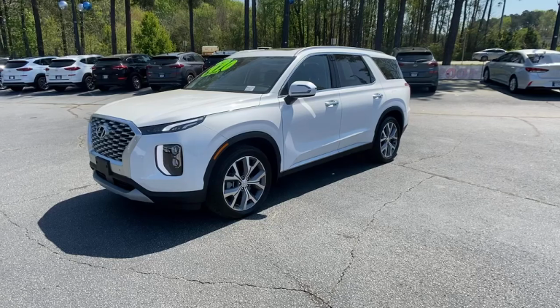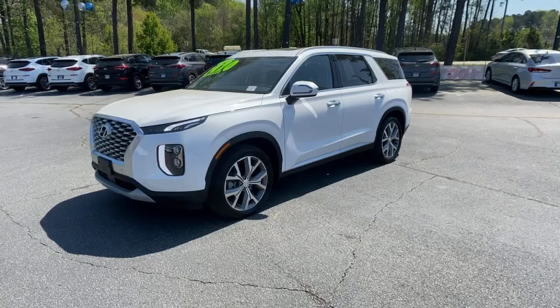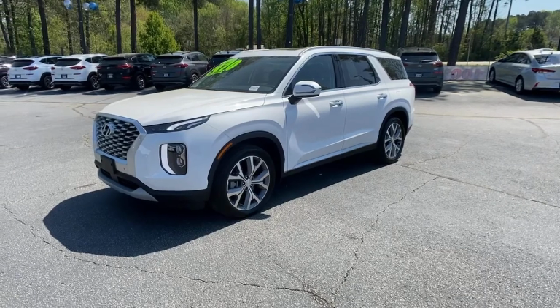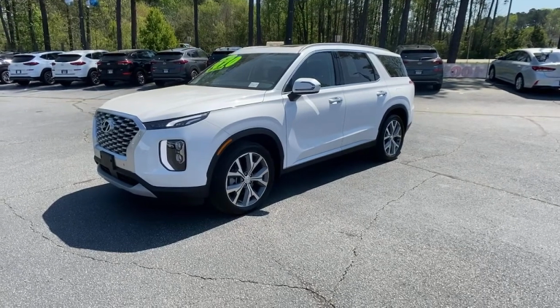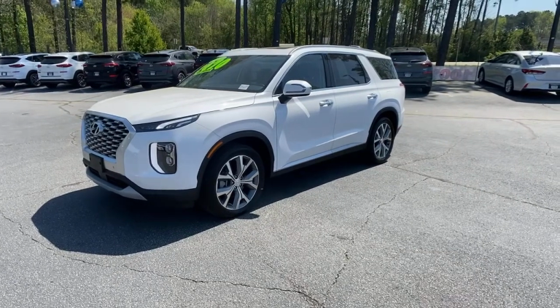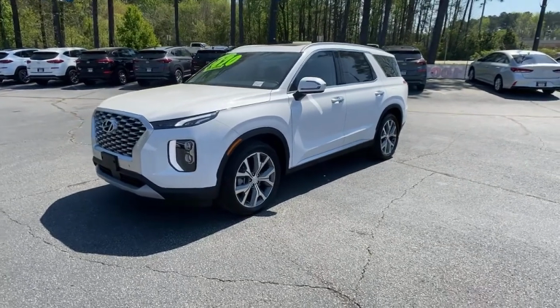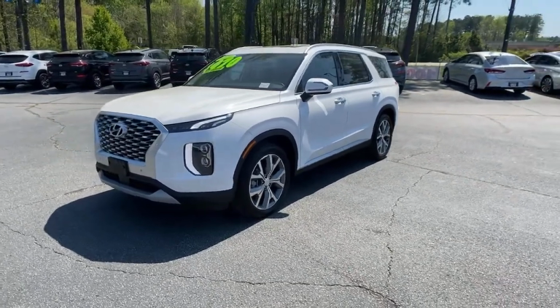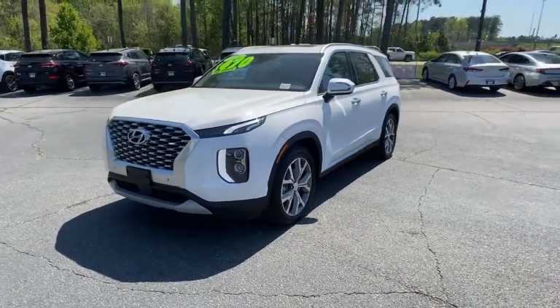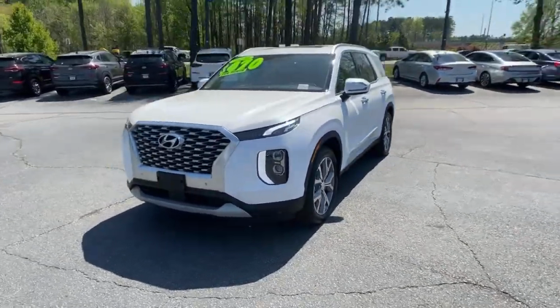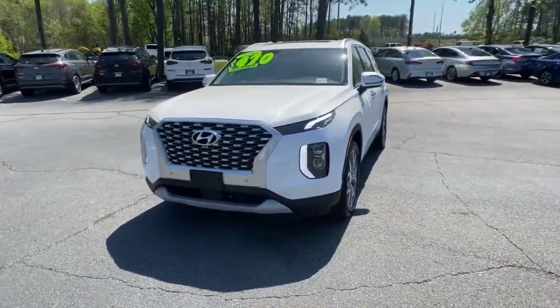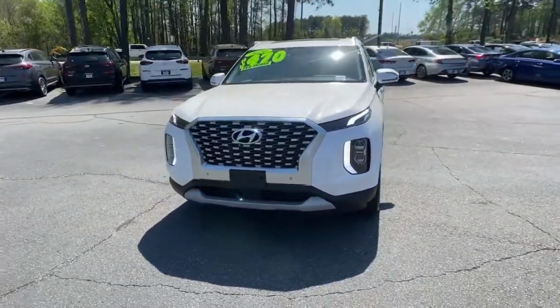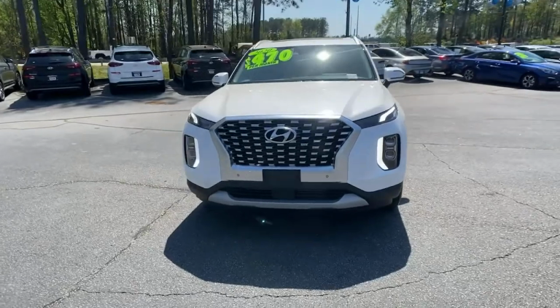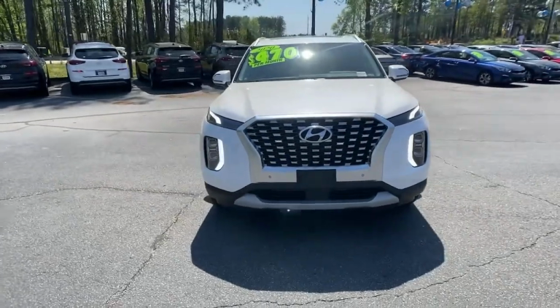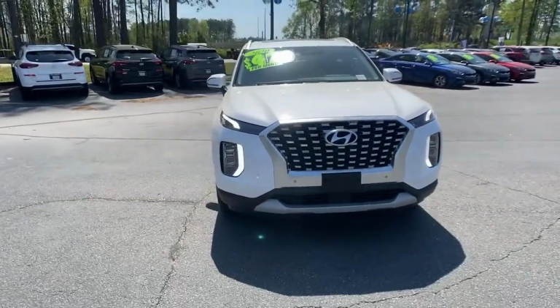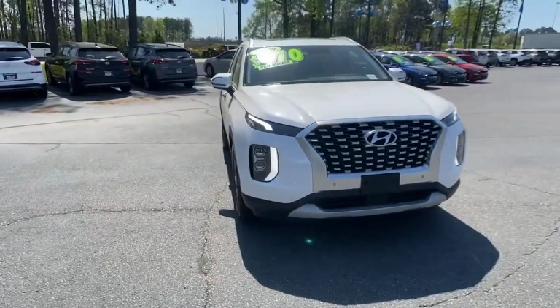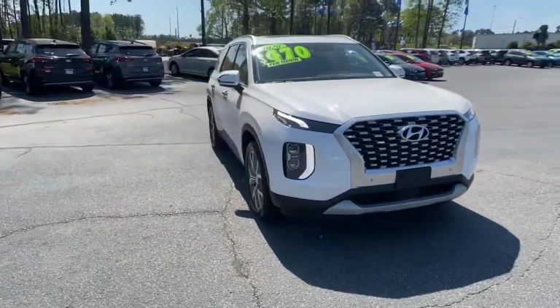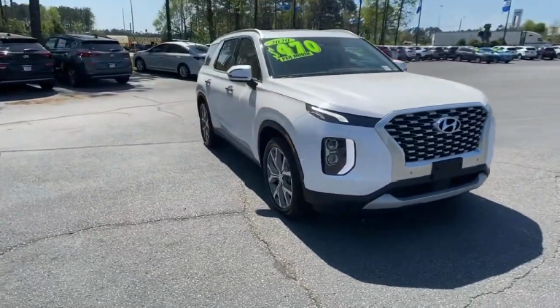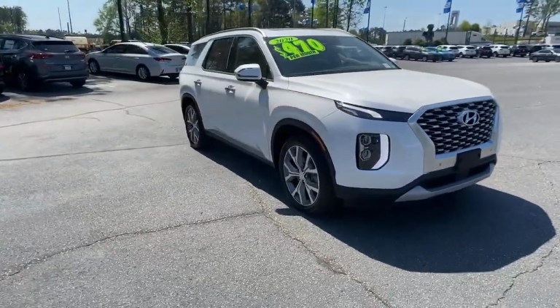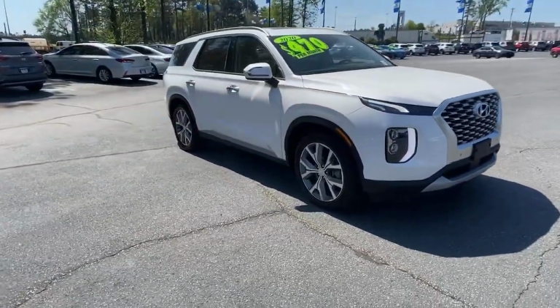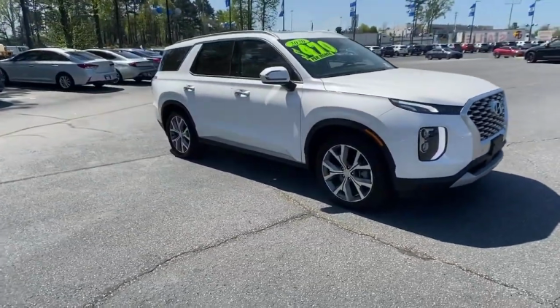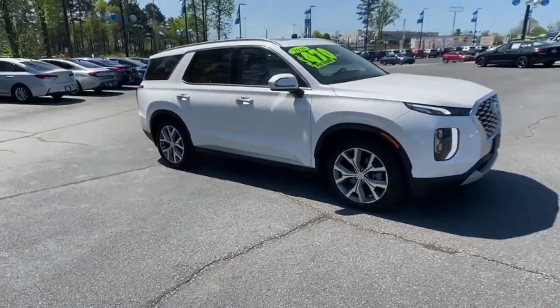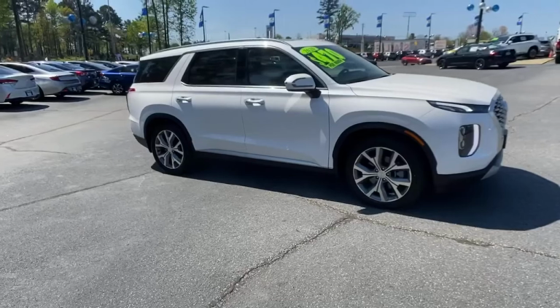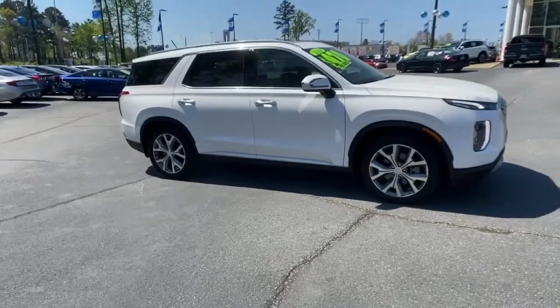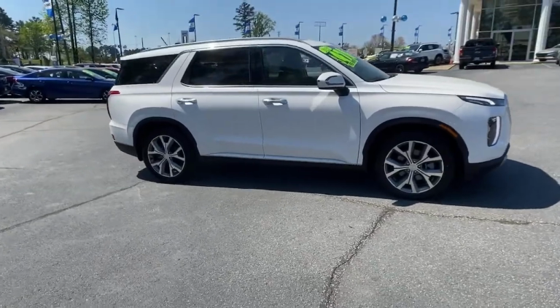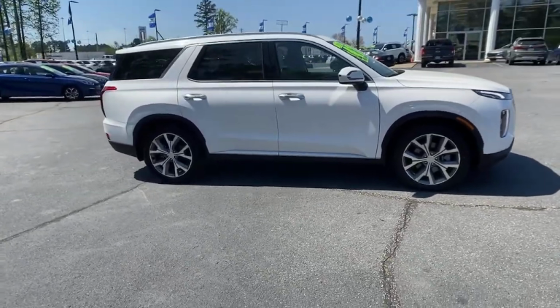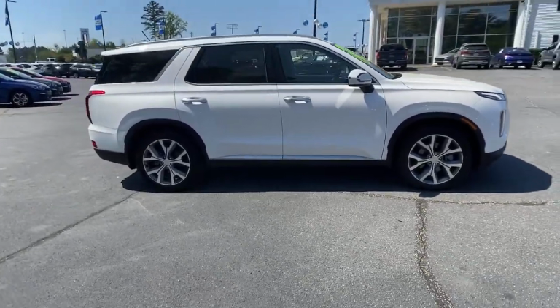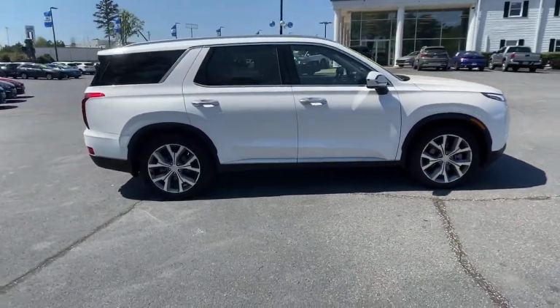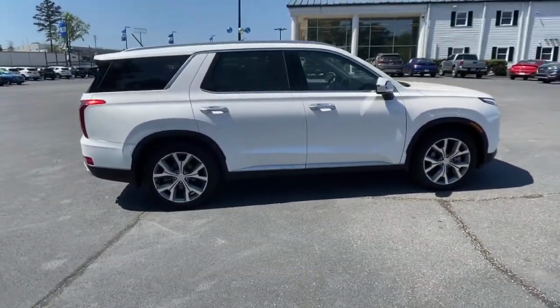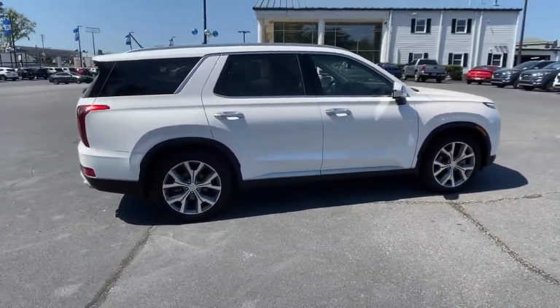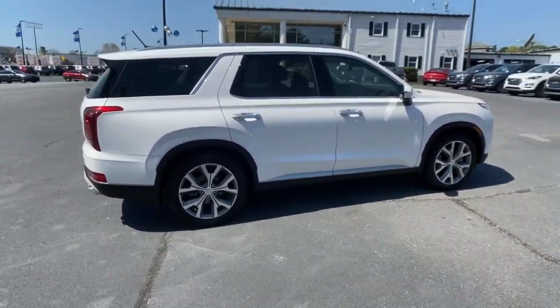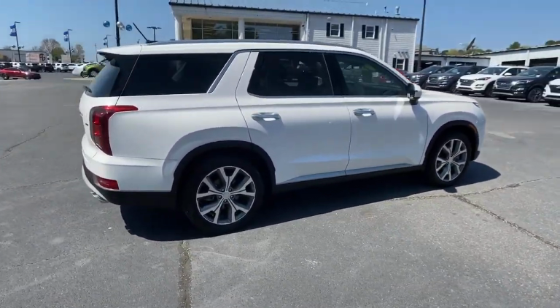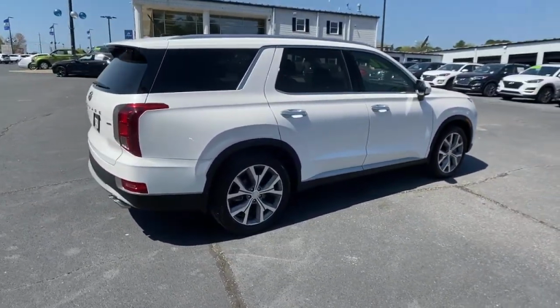Picture yourself in the 2020 Hyundai Palisade. This vehicle still has fewer than 5,000 miles on the clock, so it won't last long. Enjoy a new level of comfort and convenience on all your family outings in this spacious Palisade.